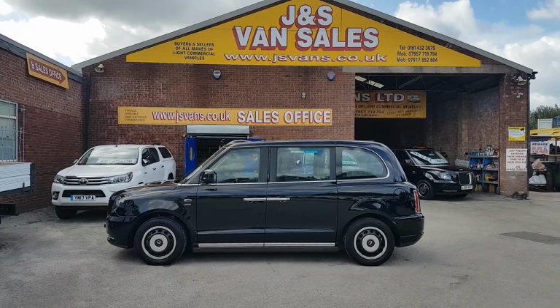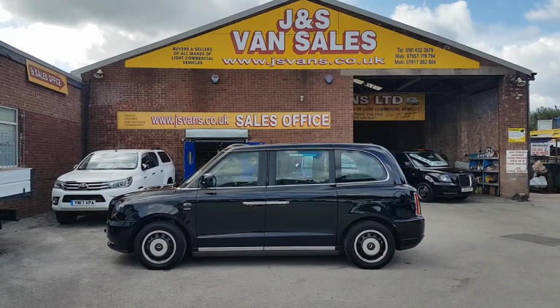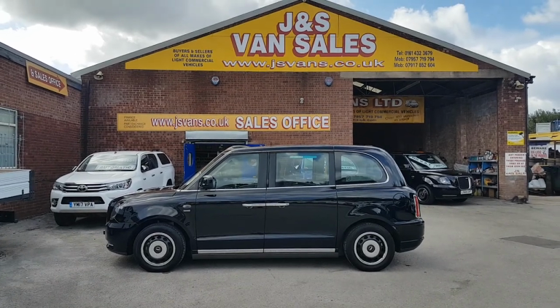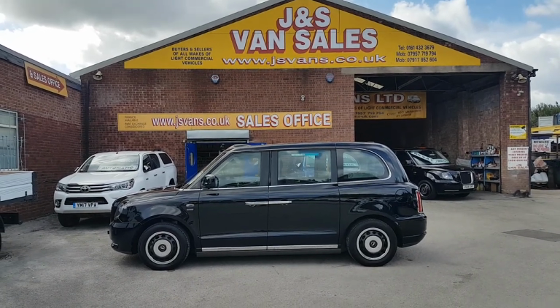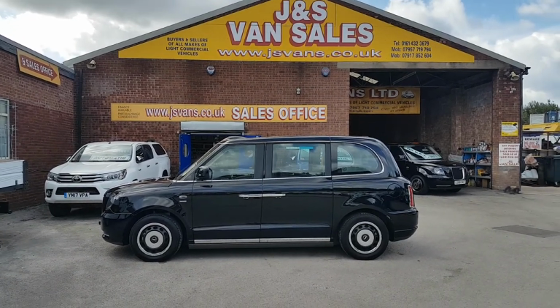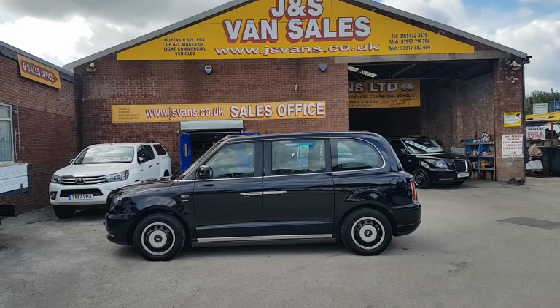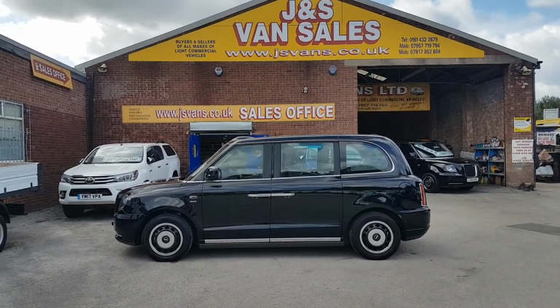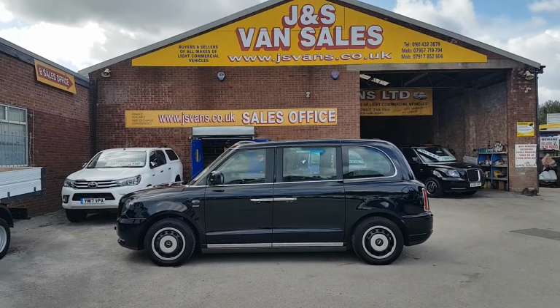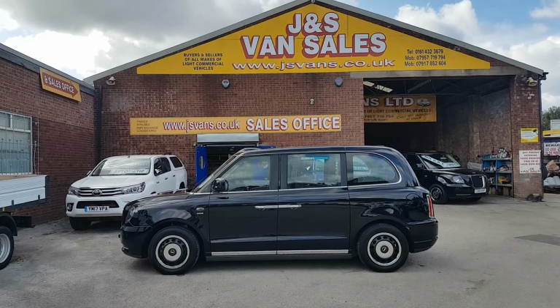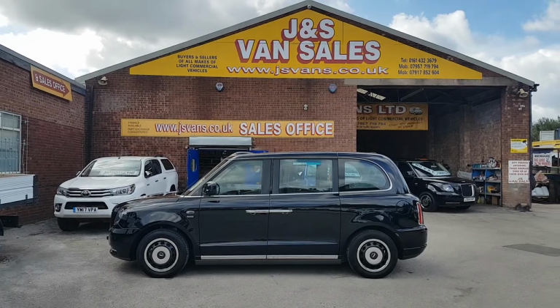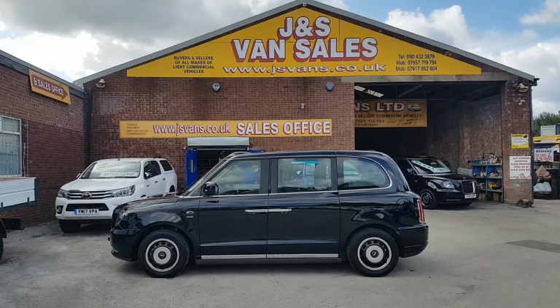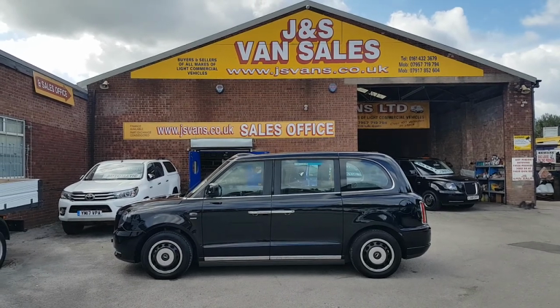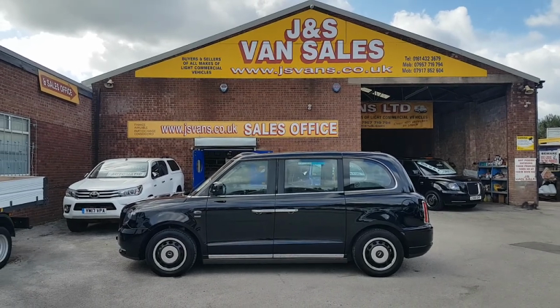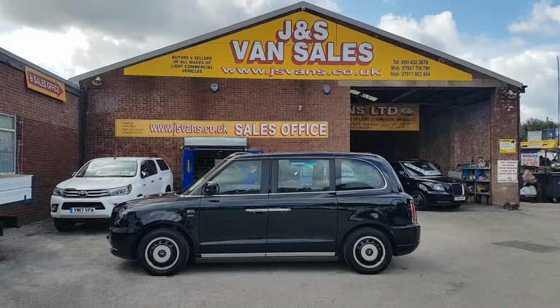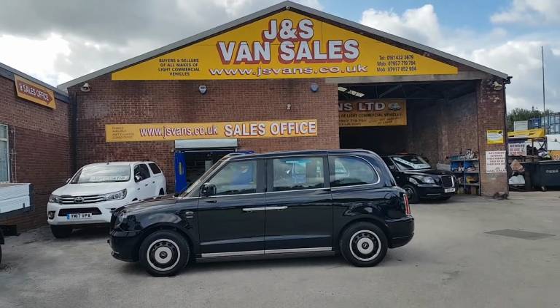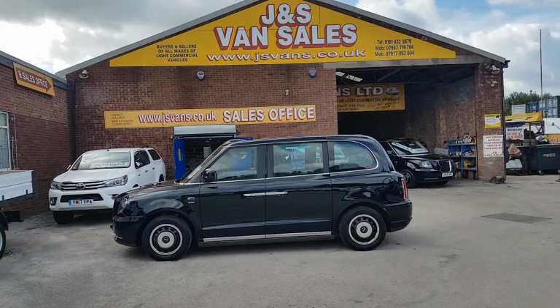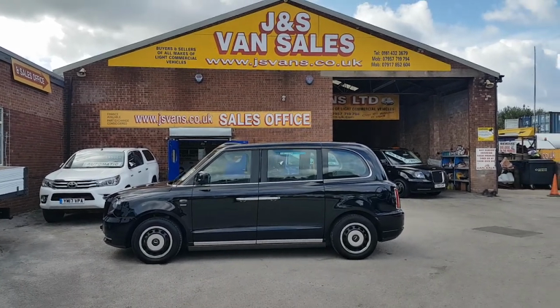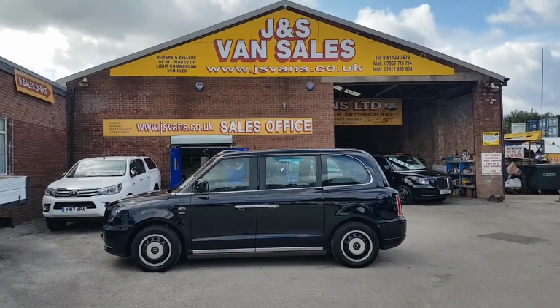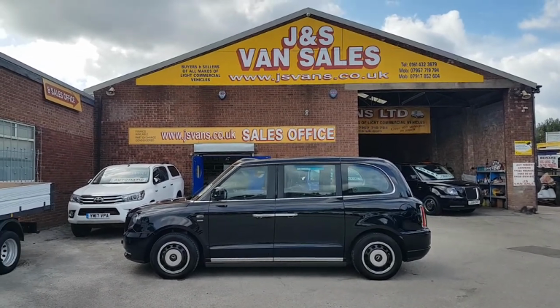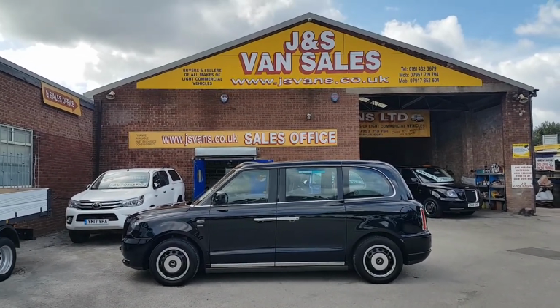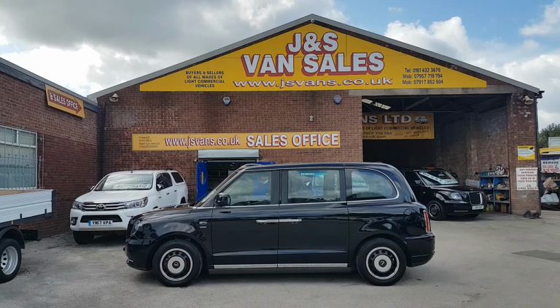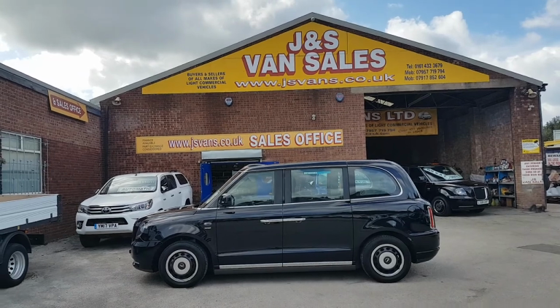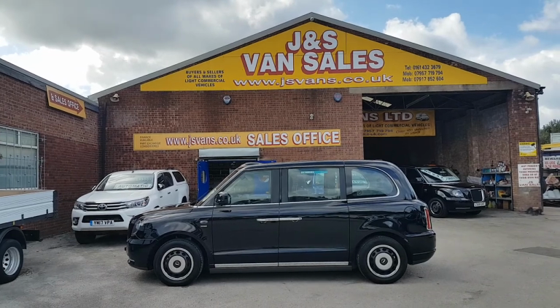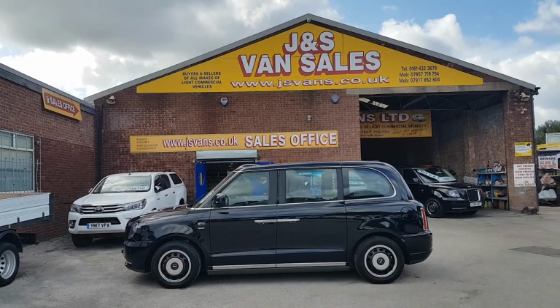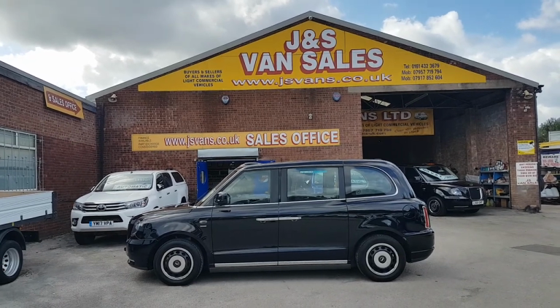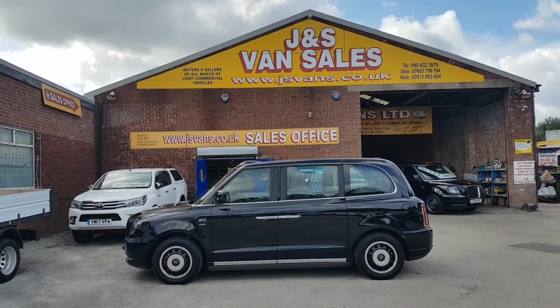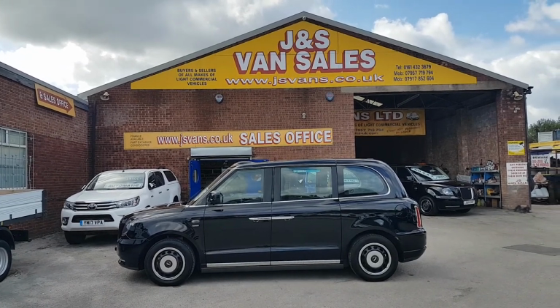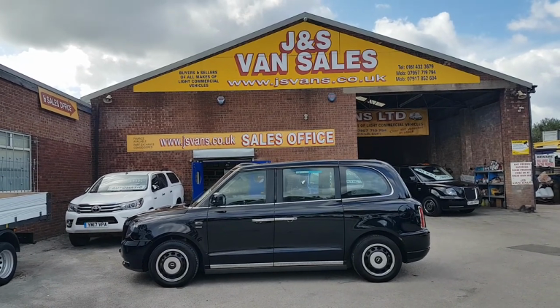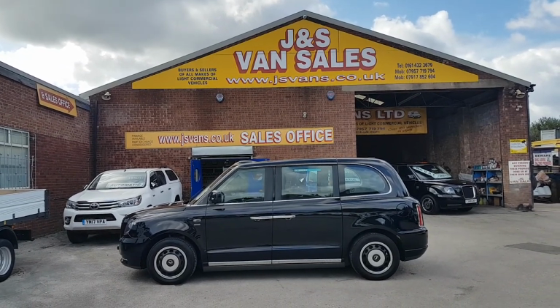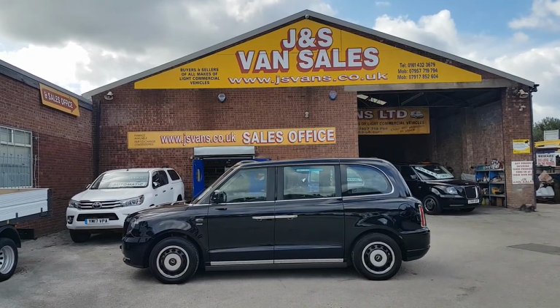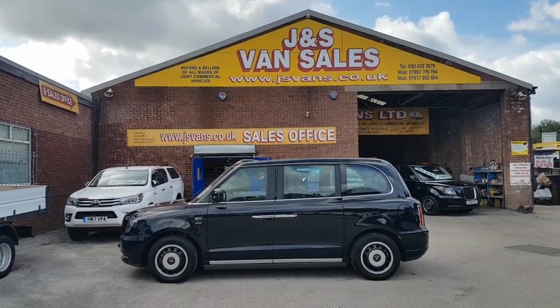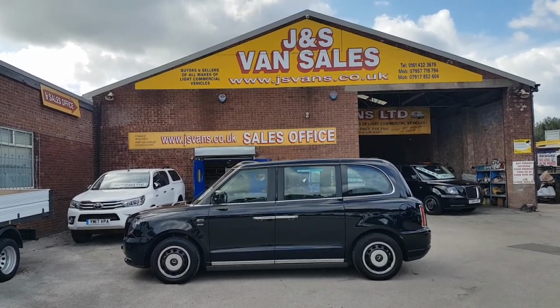Separate pictures of each vehicle are on the website, but we're using this video for all three vehicles — all the same spec, all the same price, and very similar mileages. Hope to speak to you soon, thanks for tuning in.